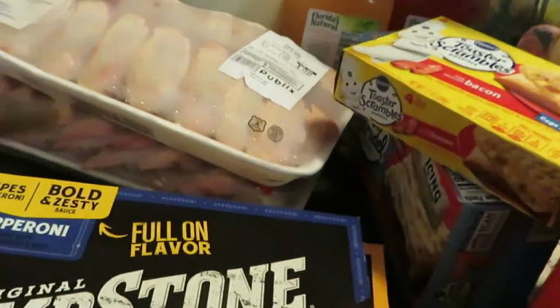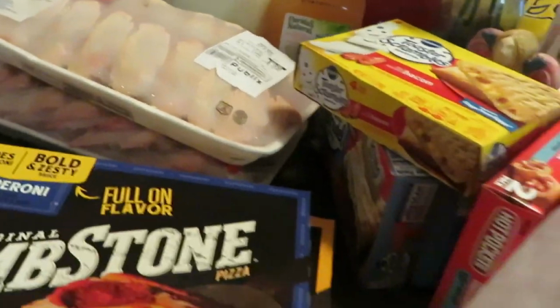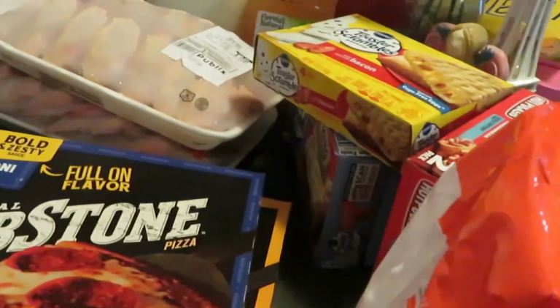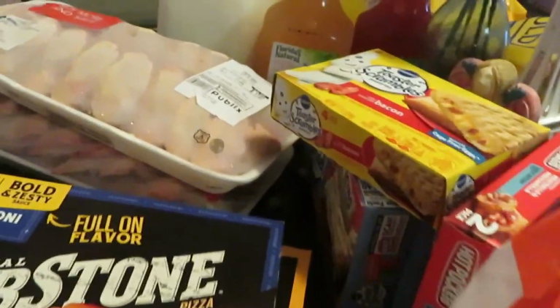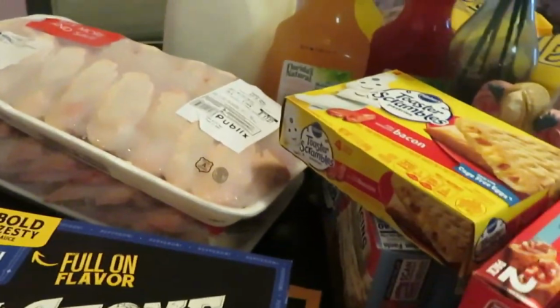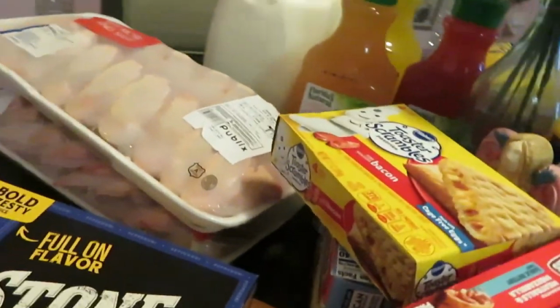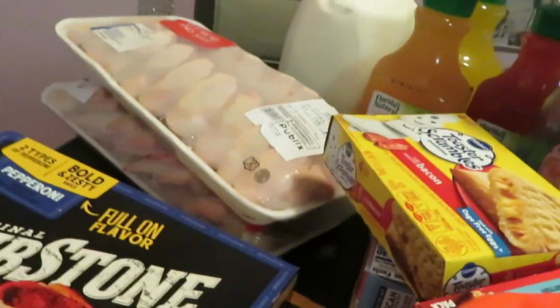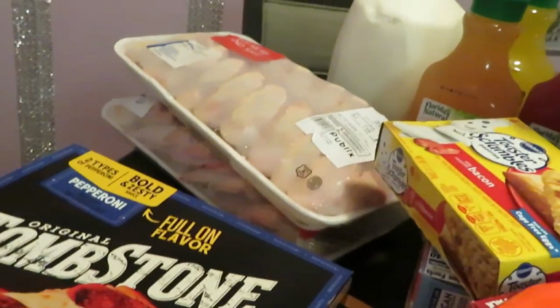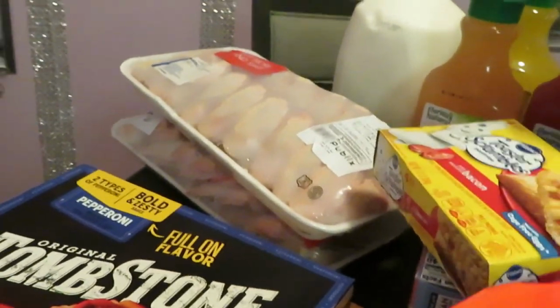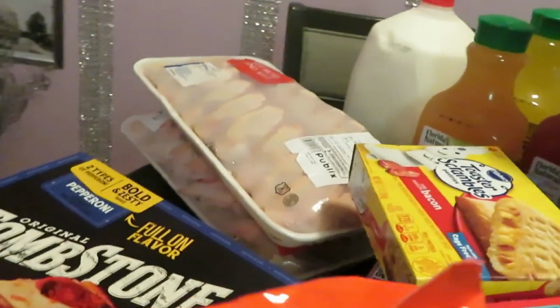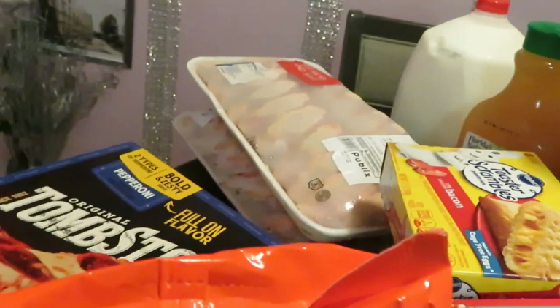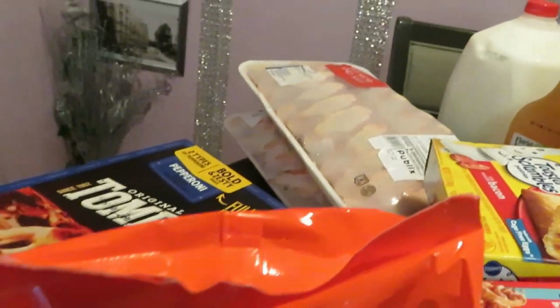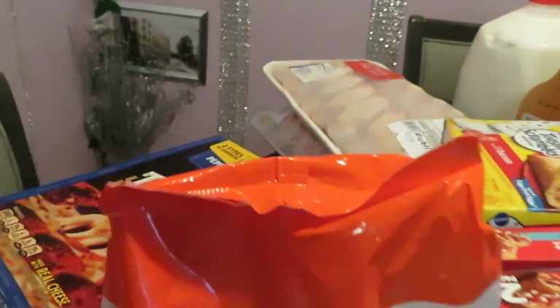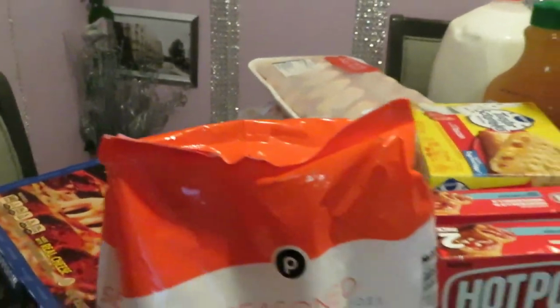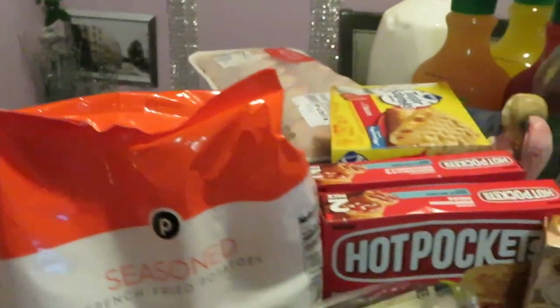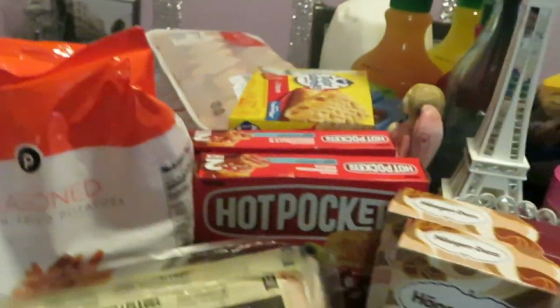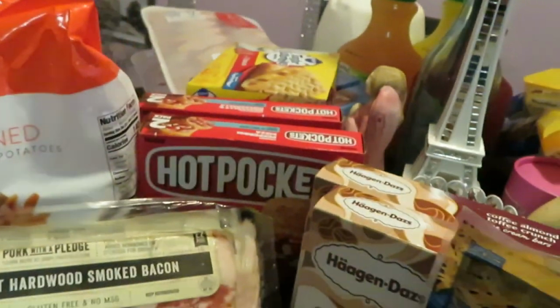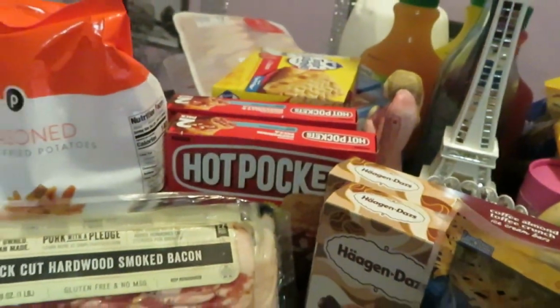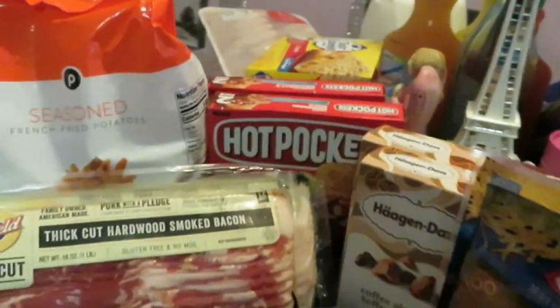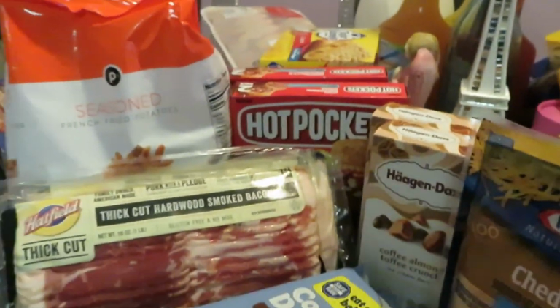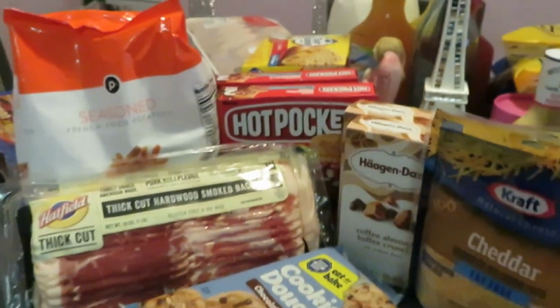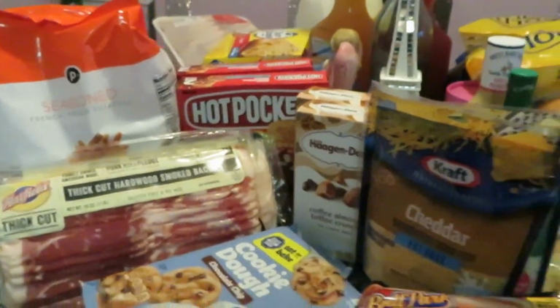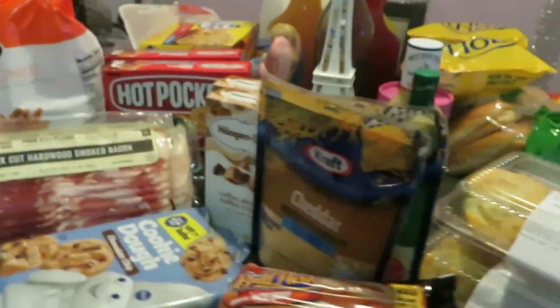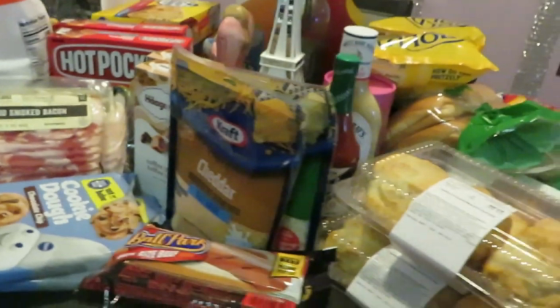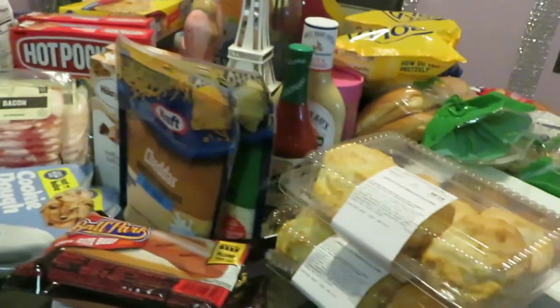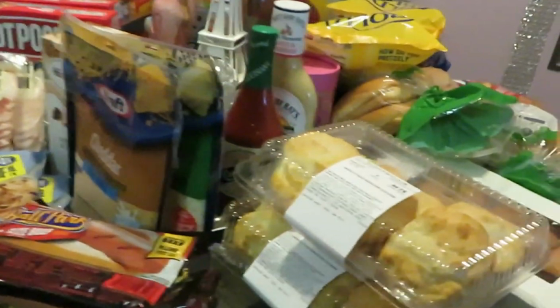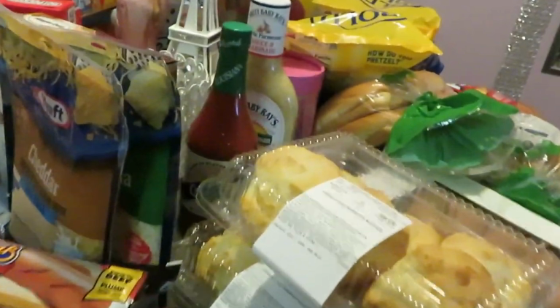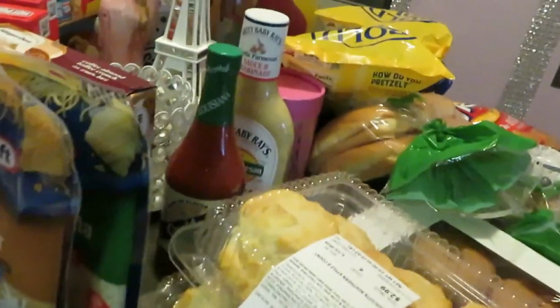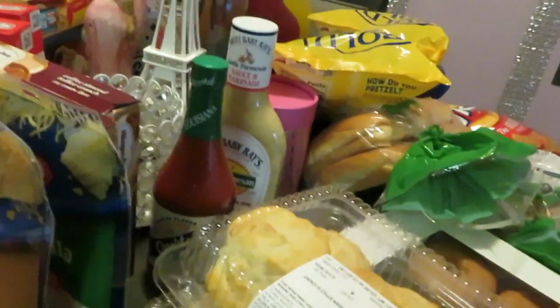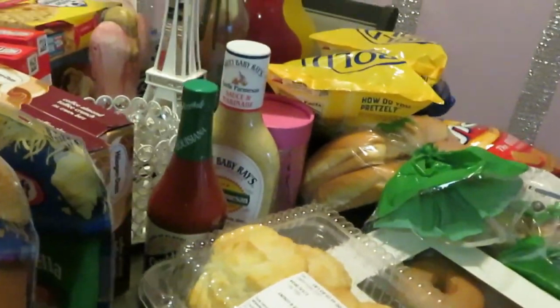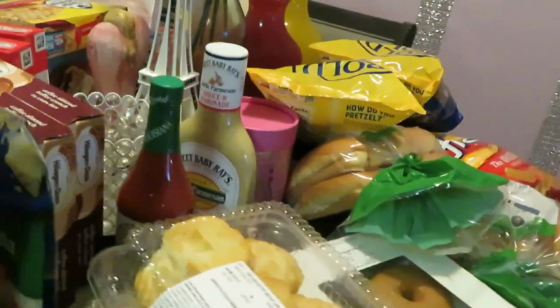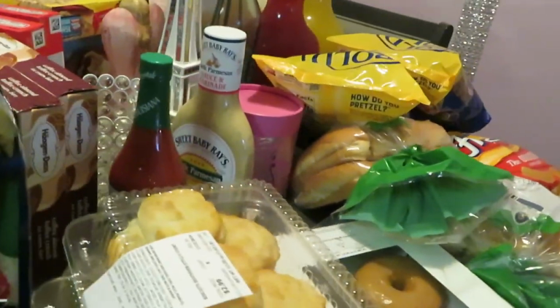I got two packs of chicken wings, so I'll be cooking those sometime this week. And yep, that's it for my haul — nice little quick easy haul. These are the deals I grabbed this week from Publix. Gonna try to get back into doing my Publix haul every week.